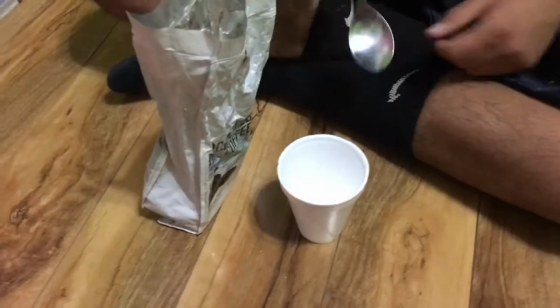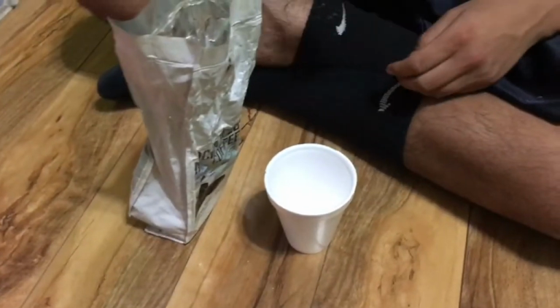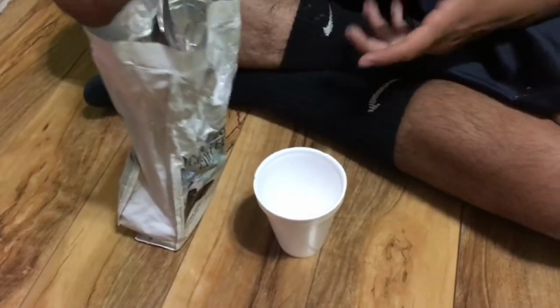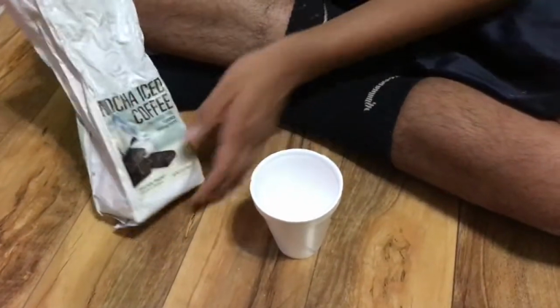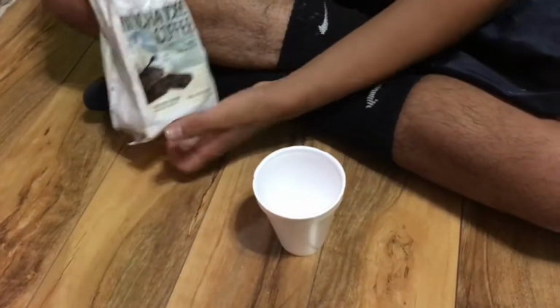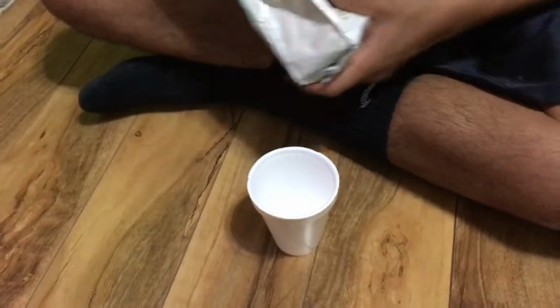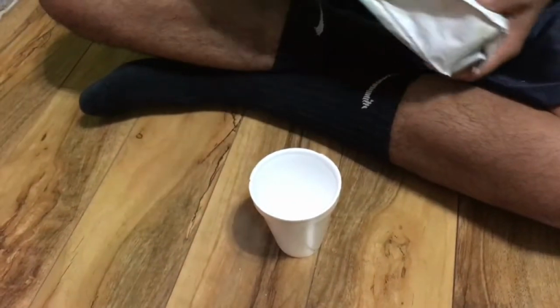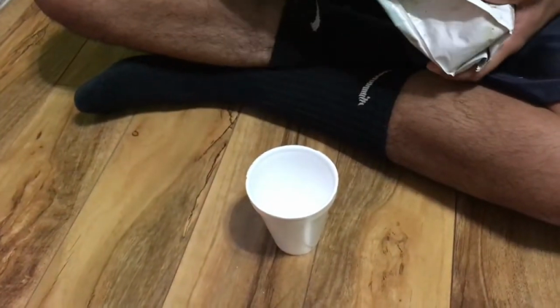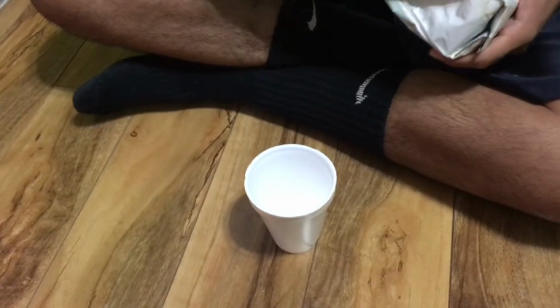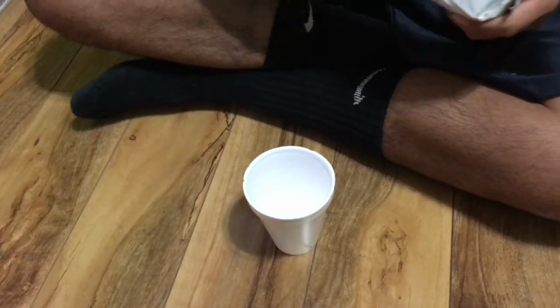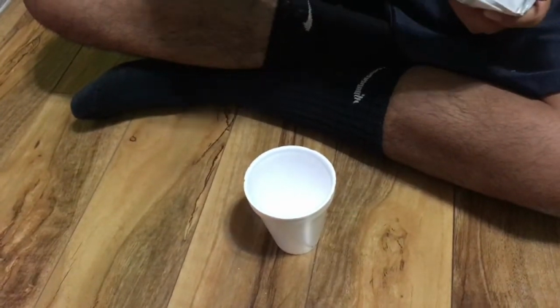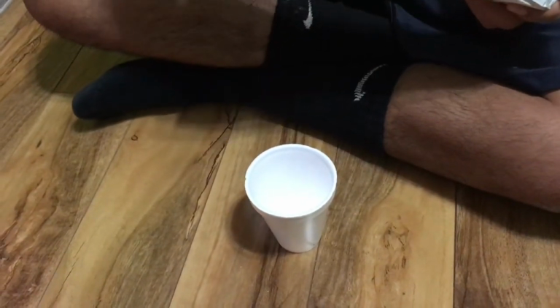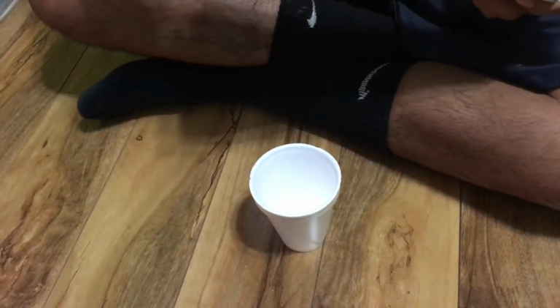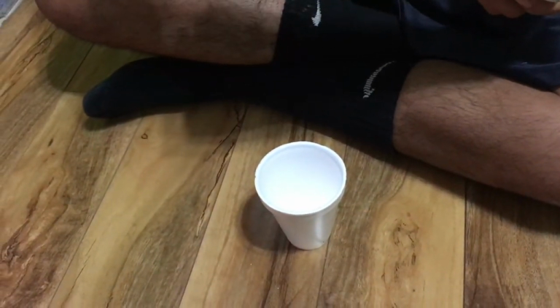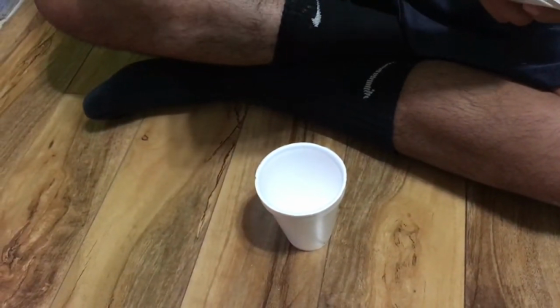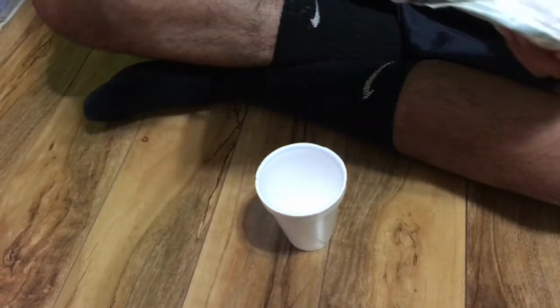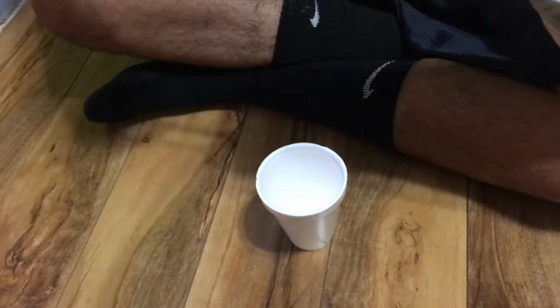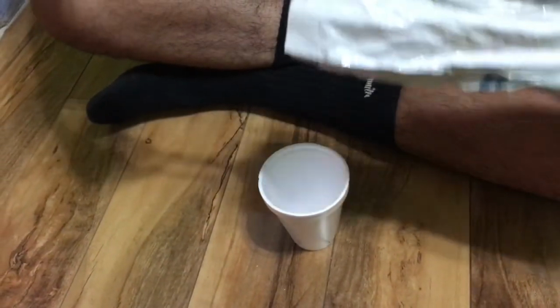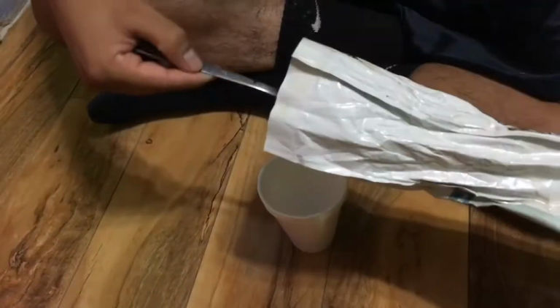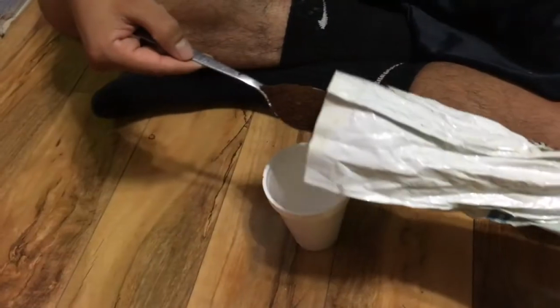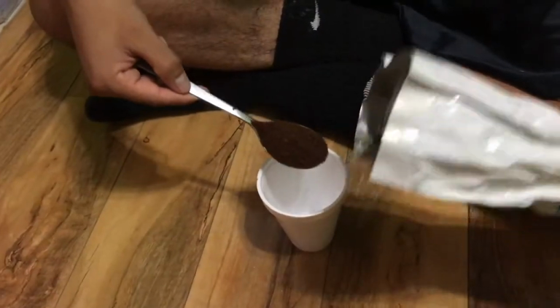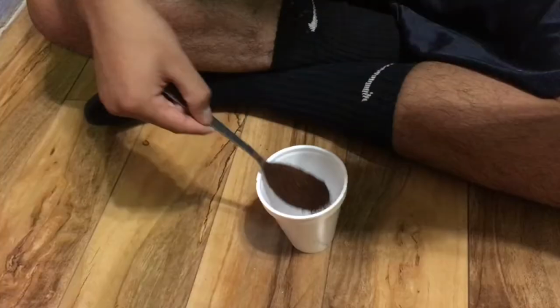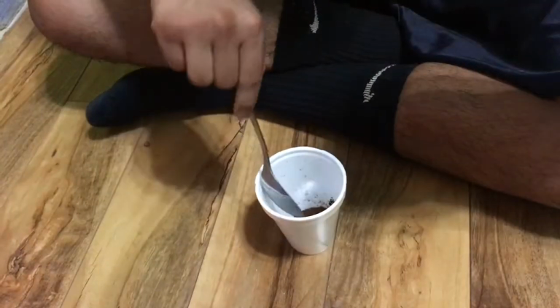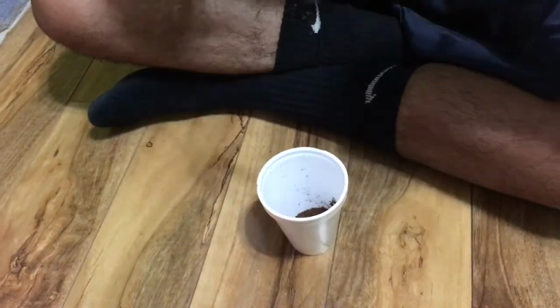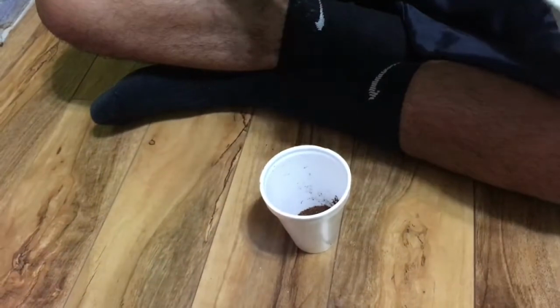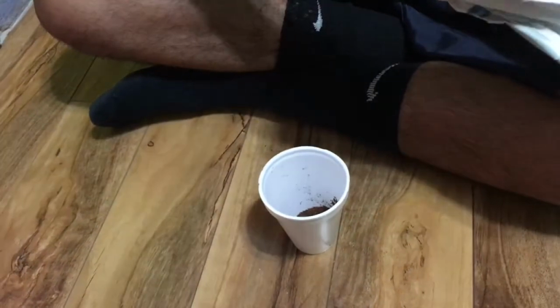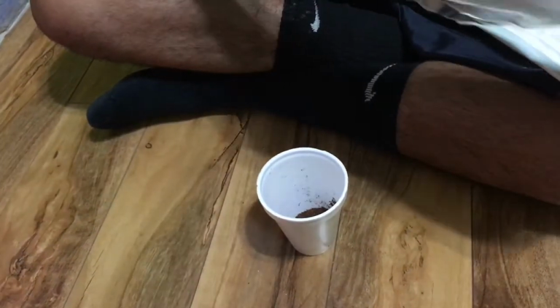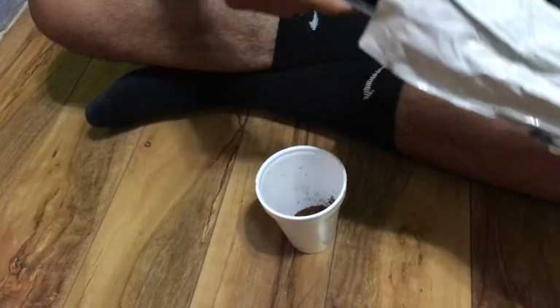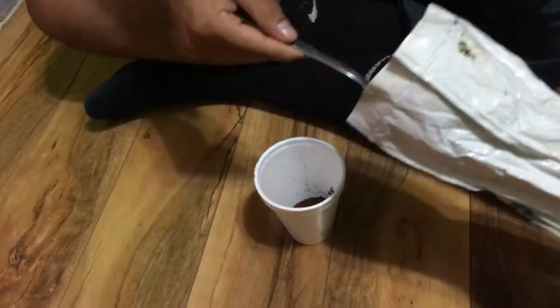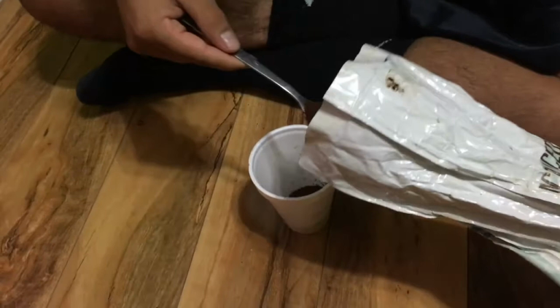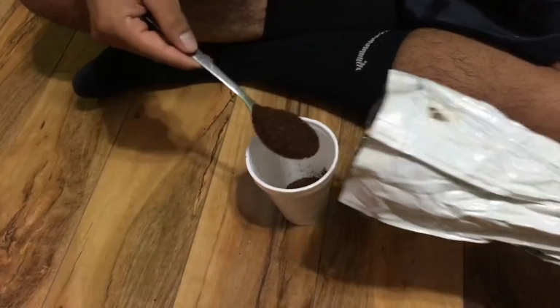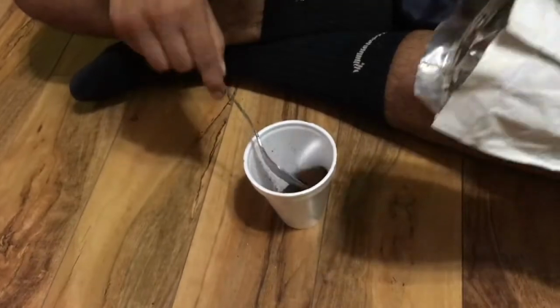We're gonna get 2 tablespoons of coffee. This one I'm using is mocha iced coffee flavored coffee grounds. Here's one, and there's 2.